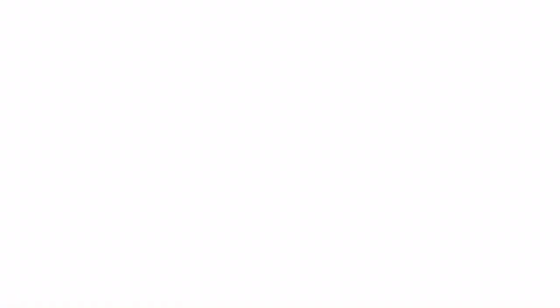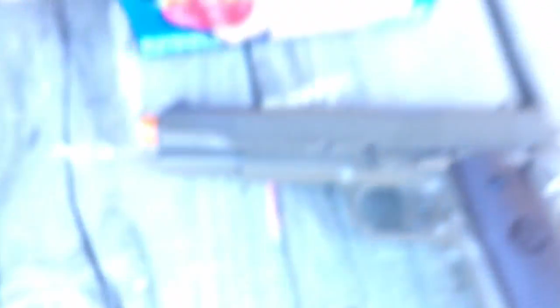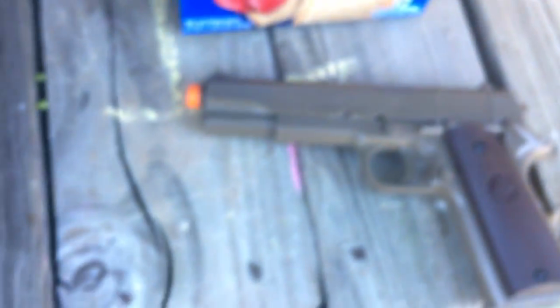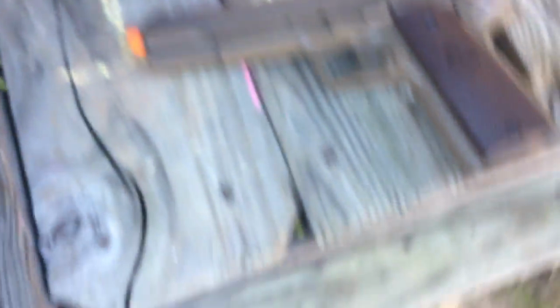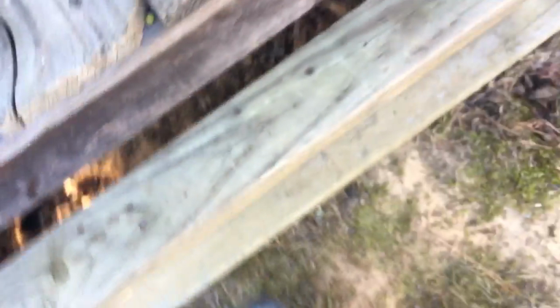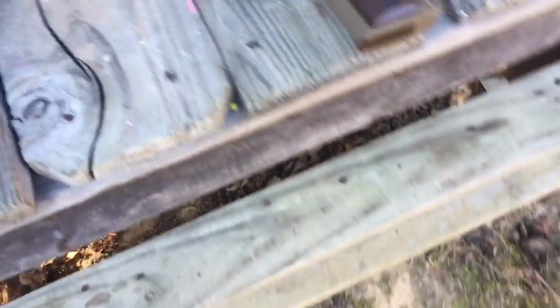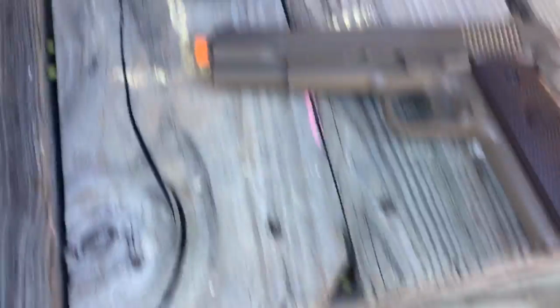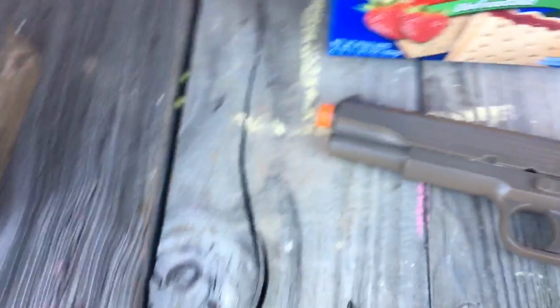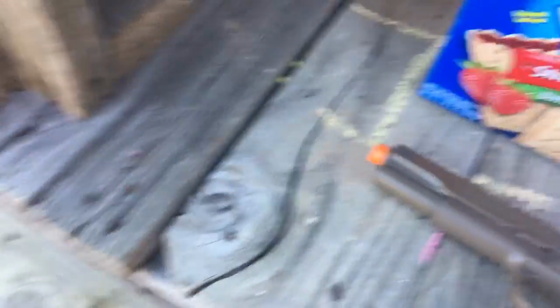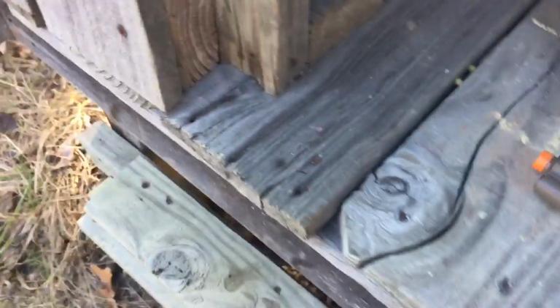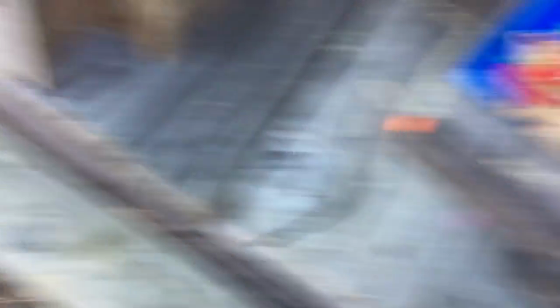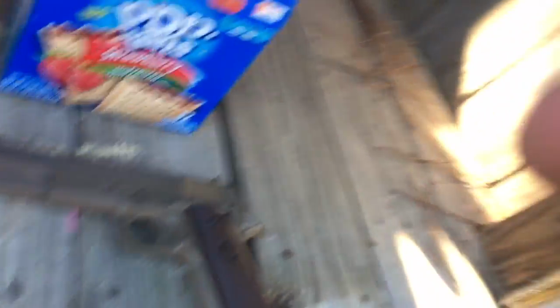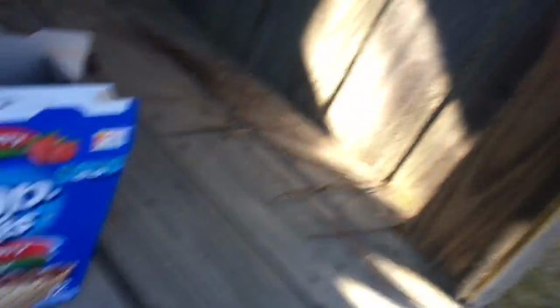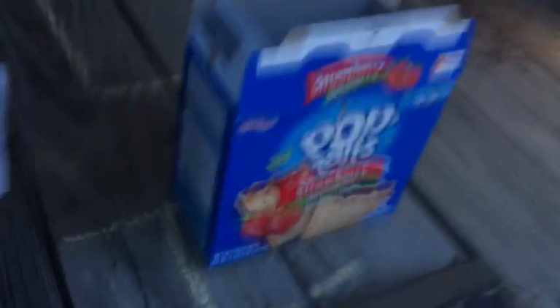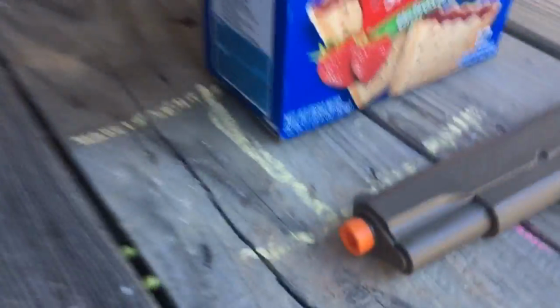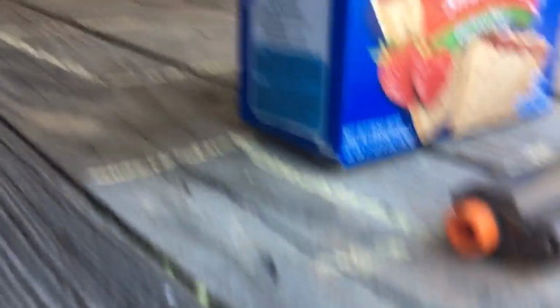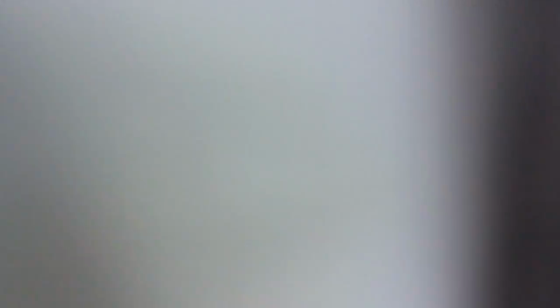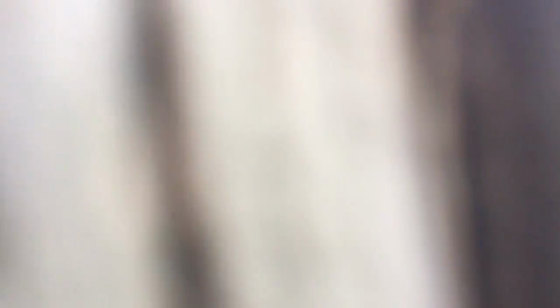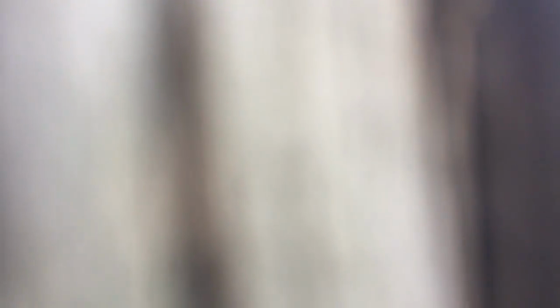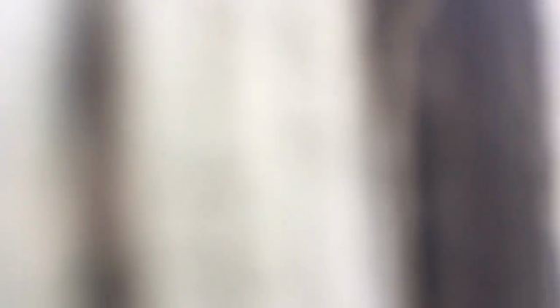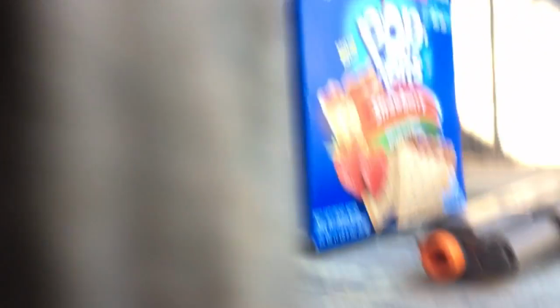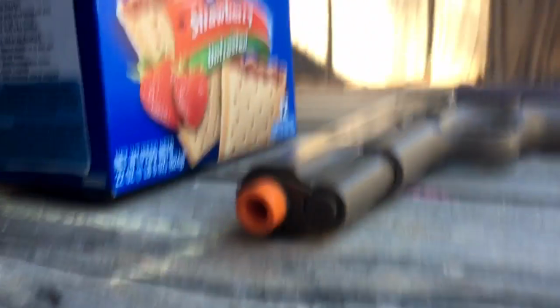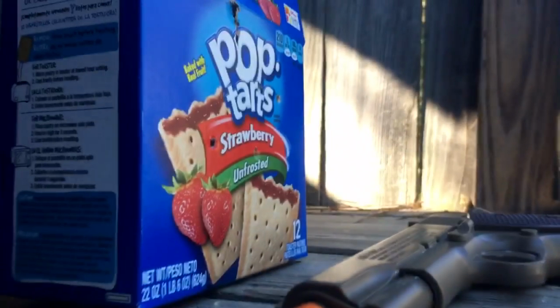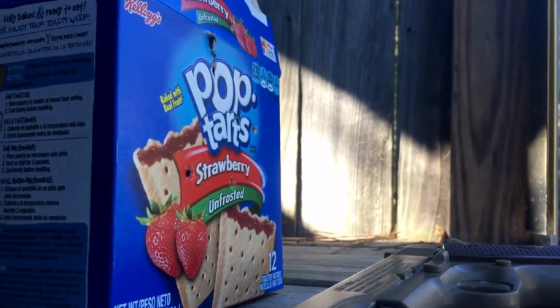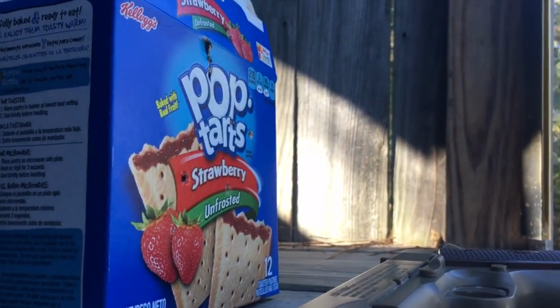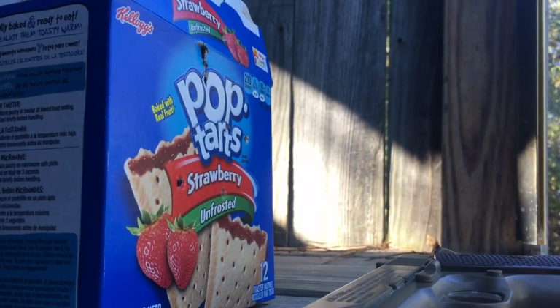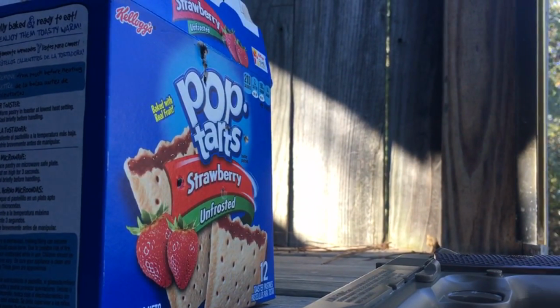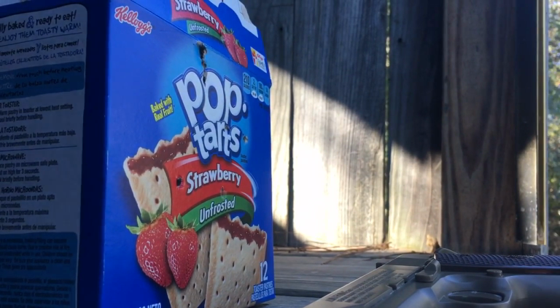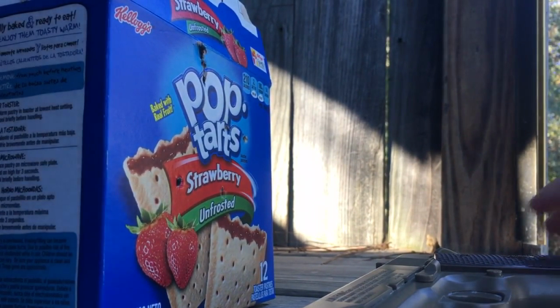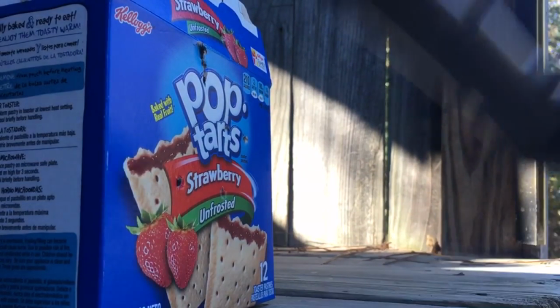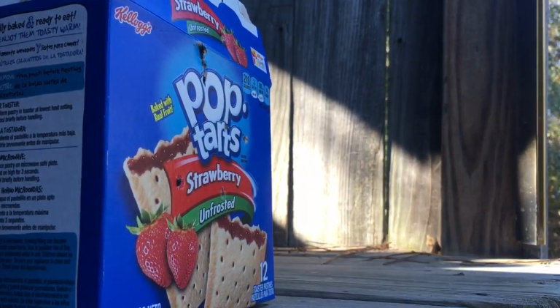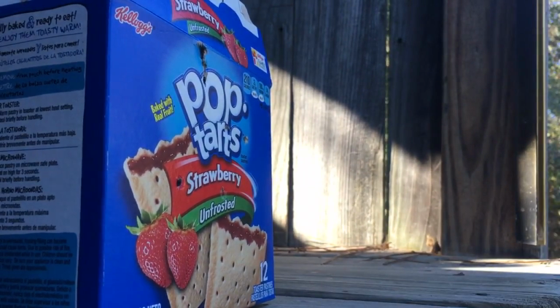Alright, sorry about that. So now we're going to shoot it. We're aiming for the O on the pop truck — this is $15.